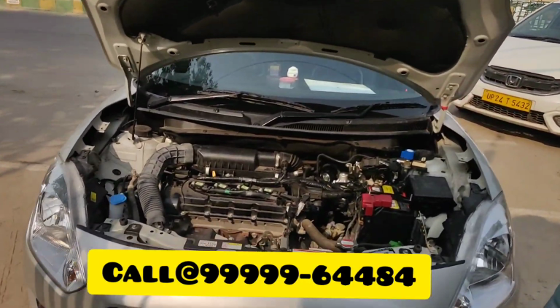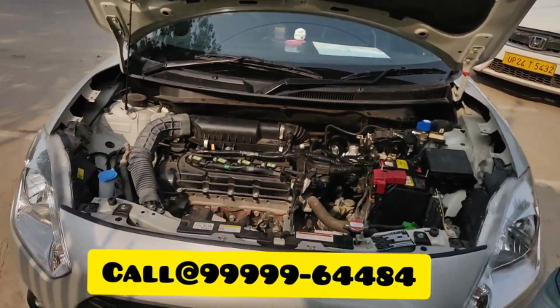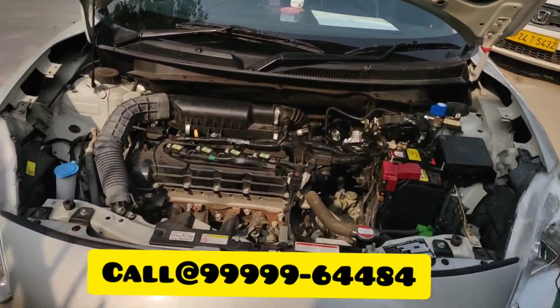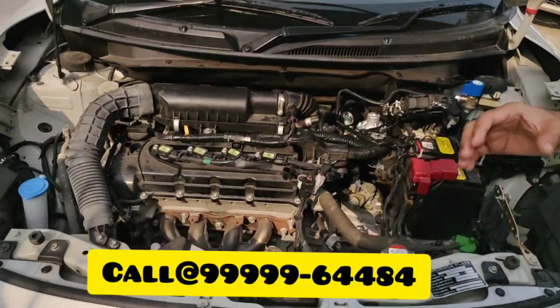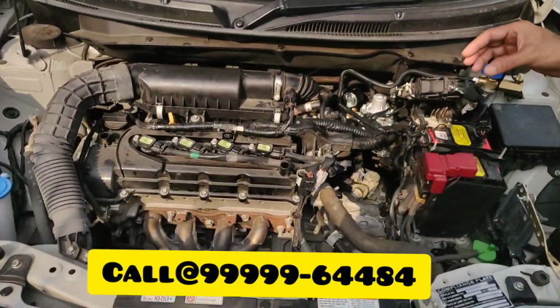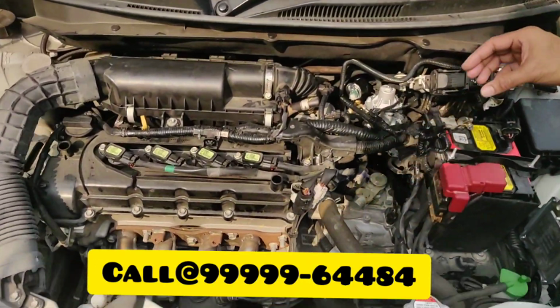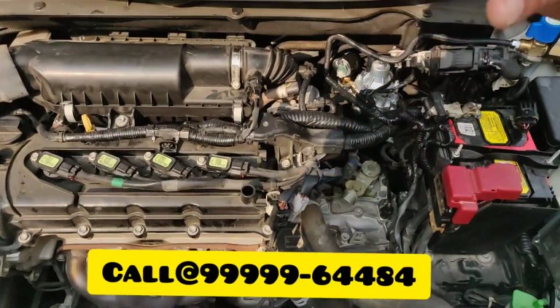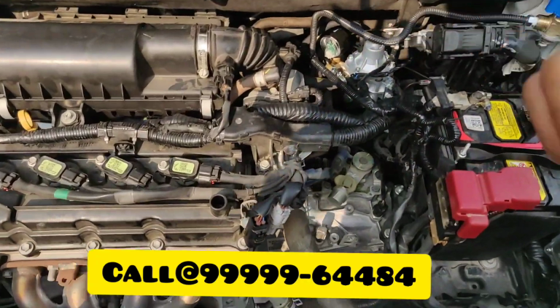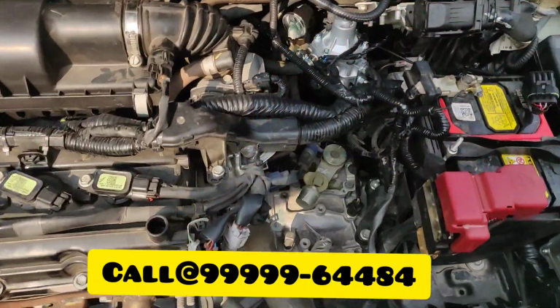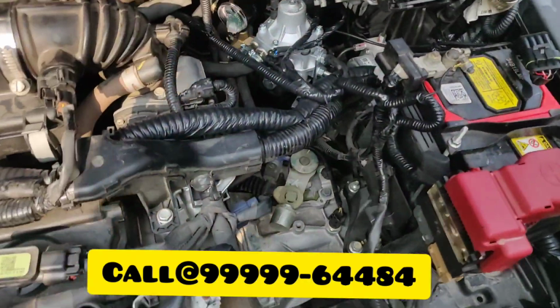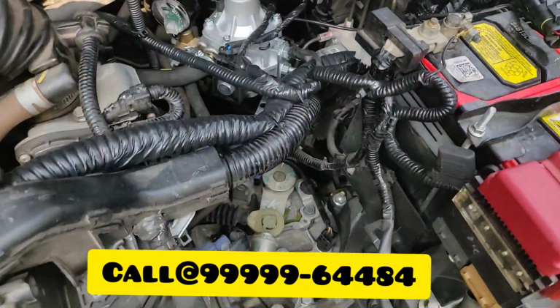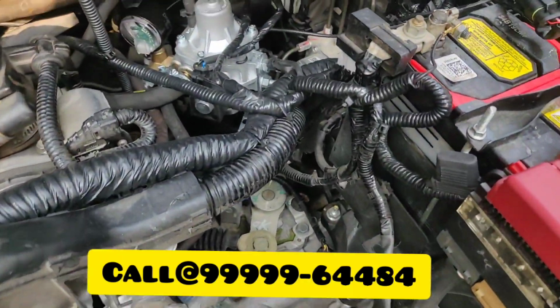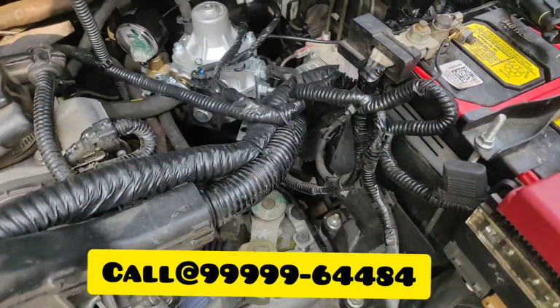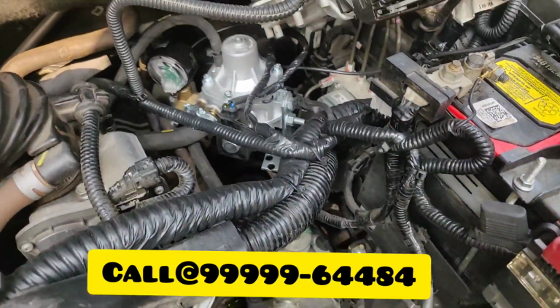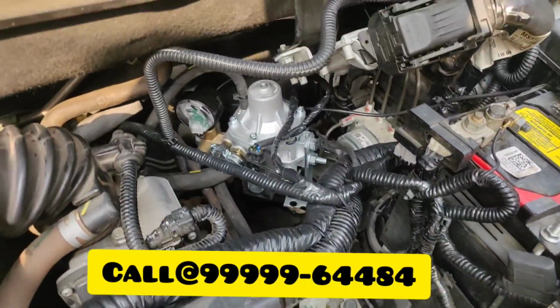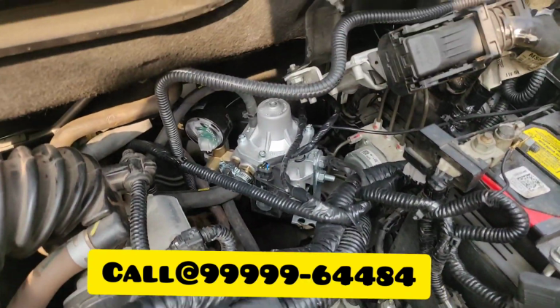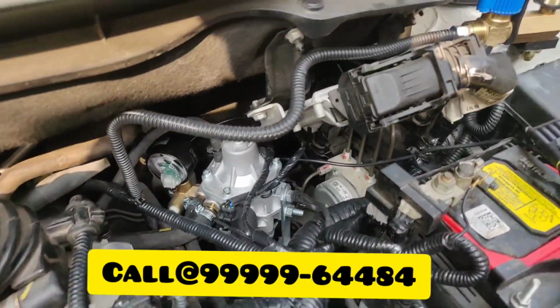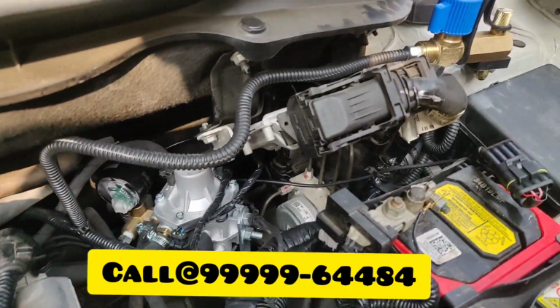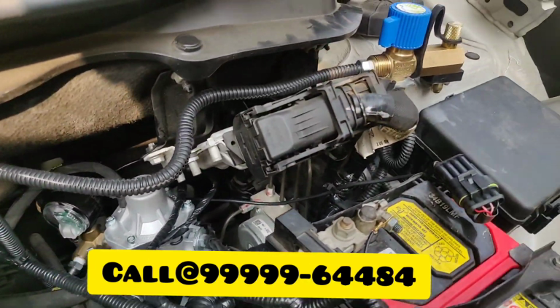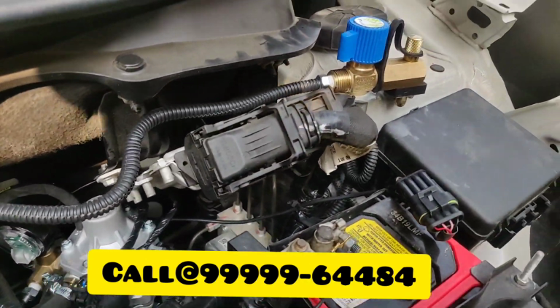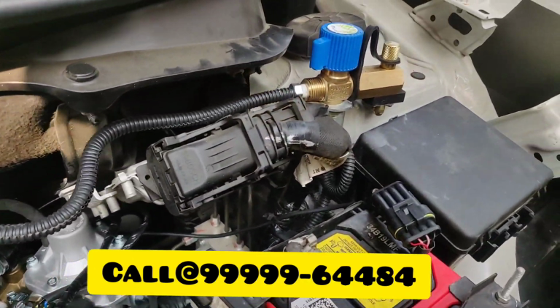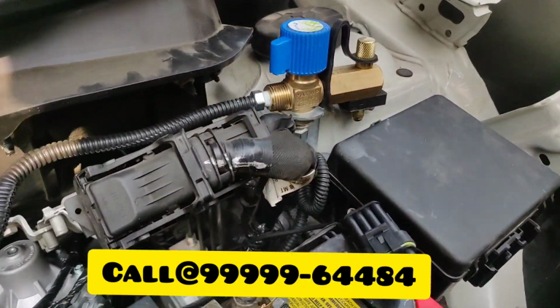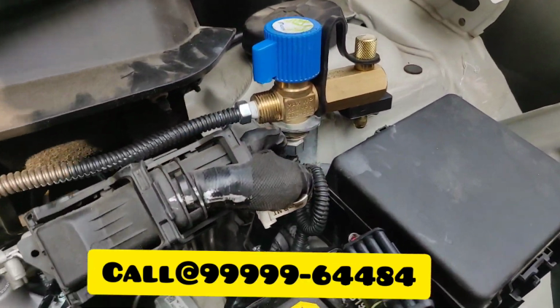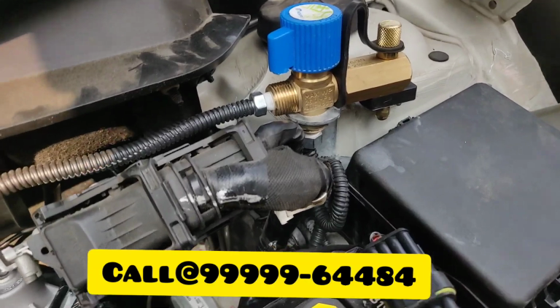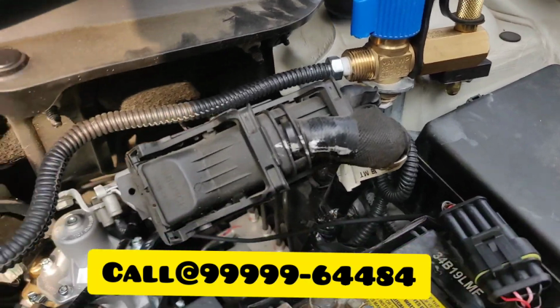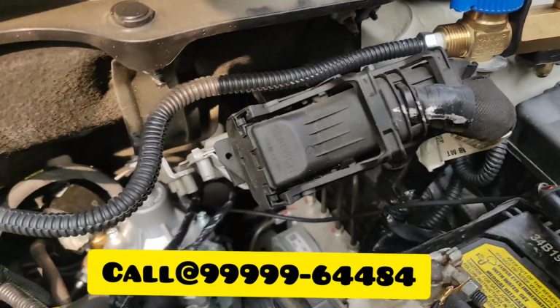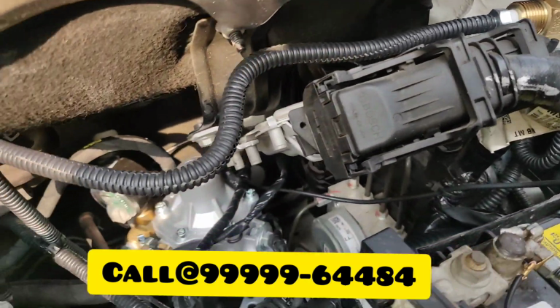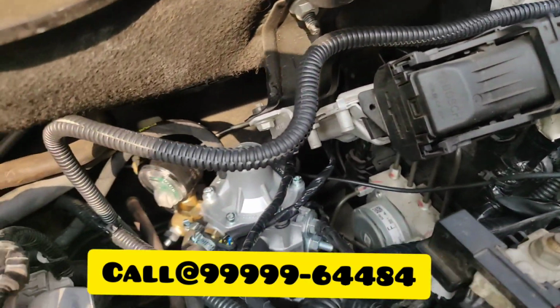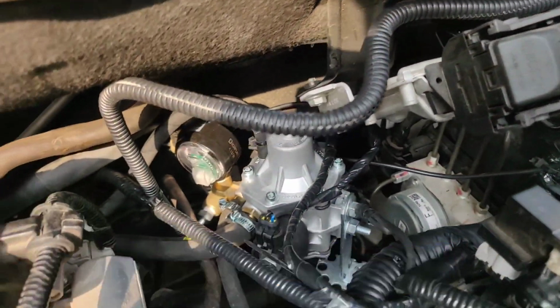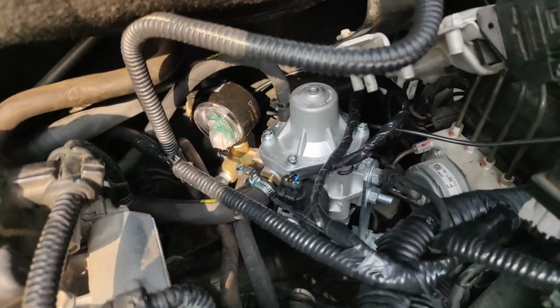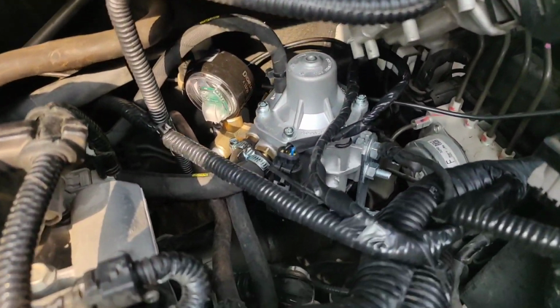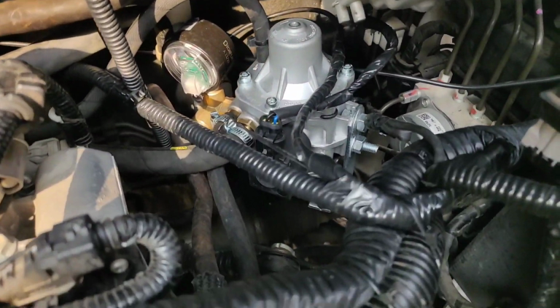Now I'll show you the finishing — all the wiring done inside has sleeve rolls applied on every wire. You won't find any loose wiring visible anywhere. Wherever you get the fitting done, you don't get to see this kind of finishing.